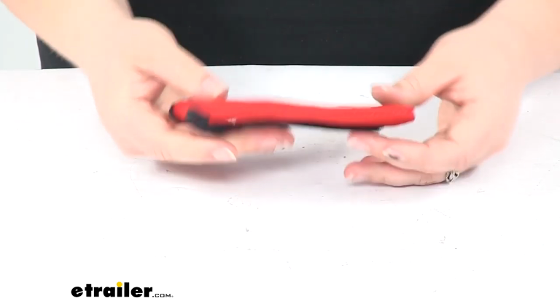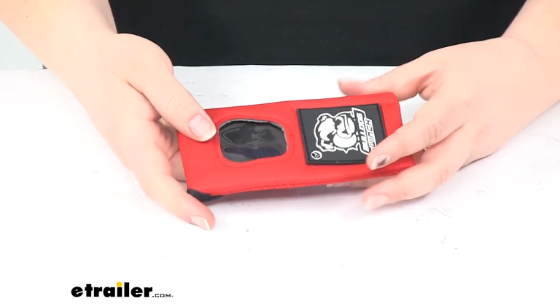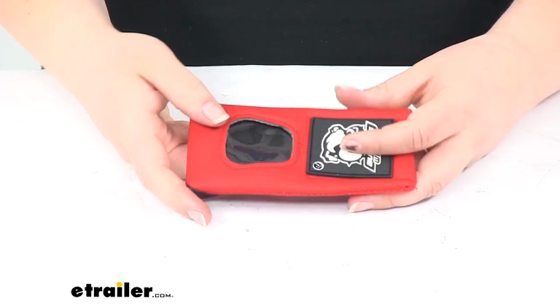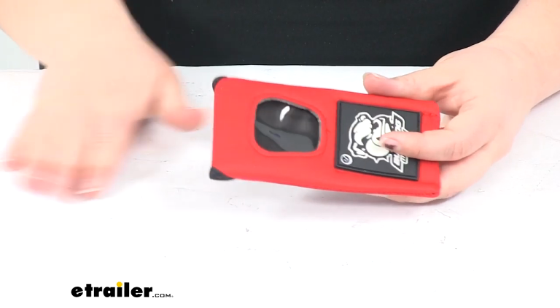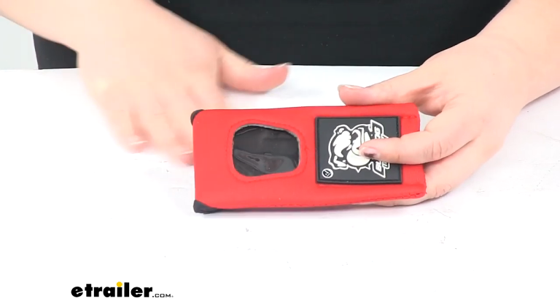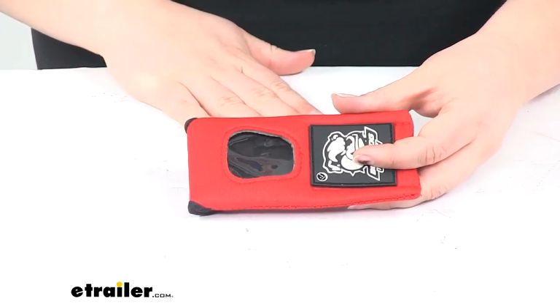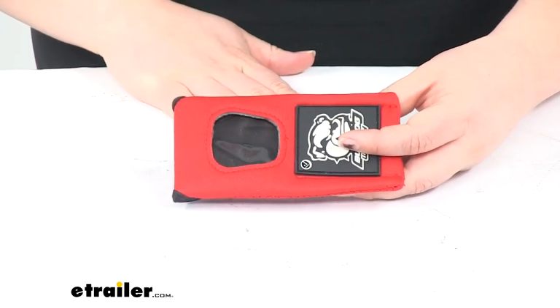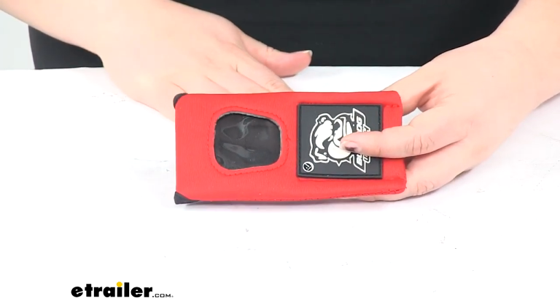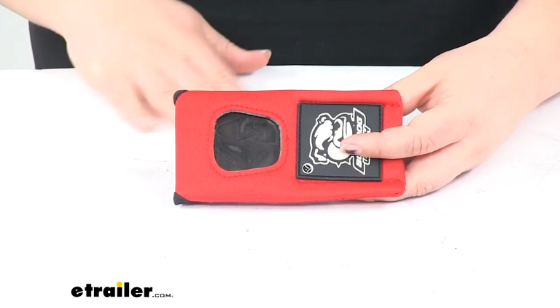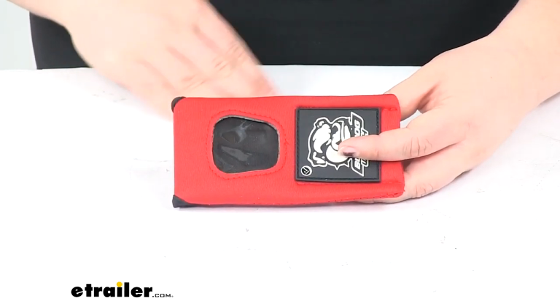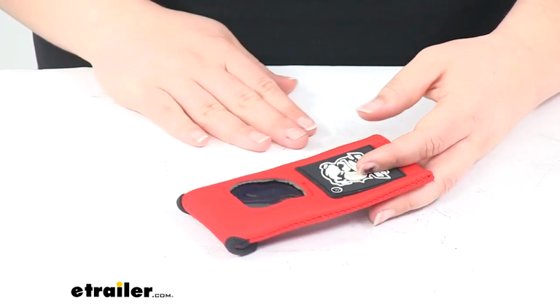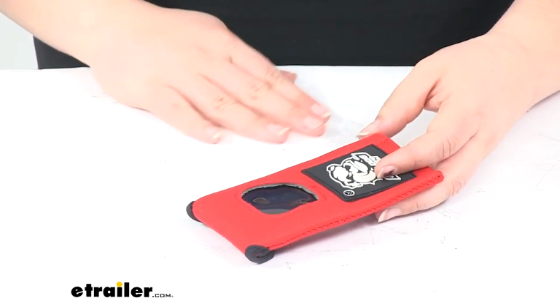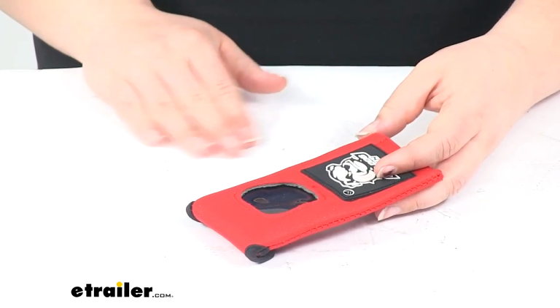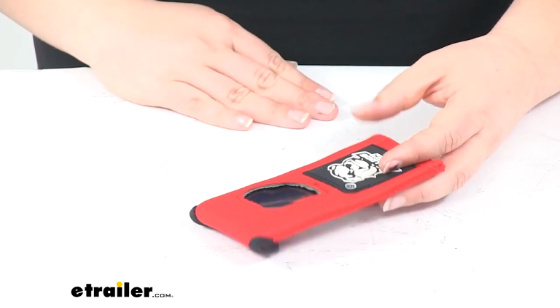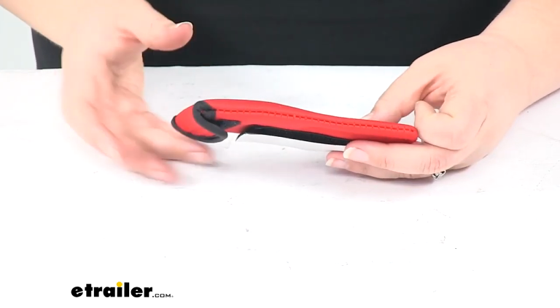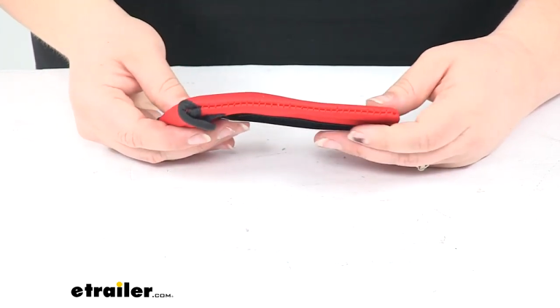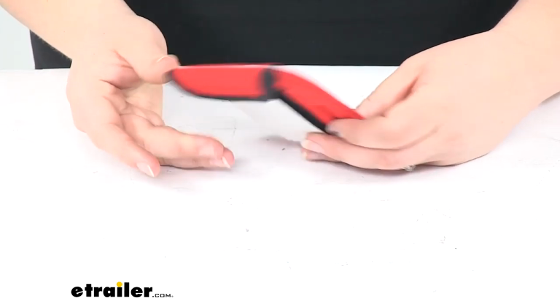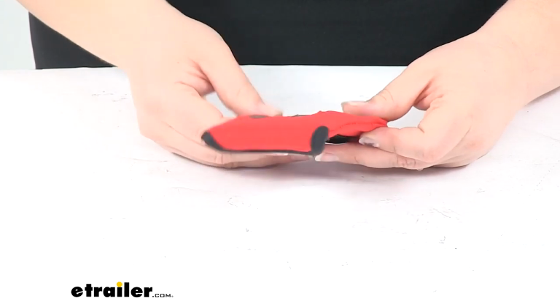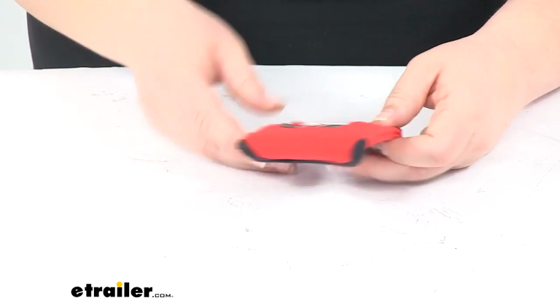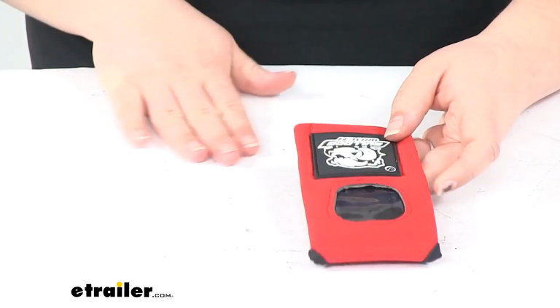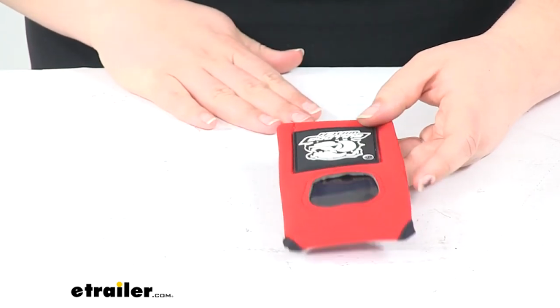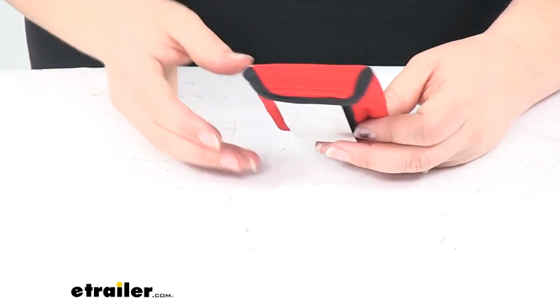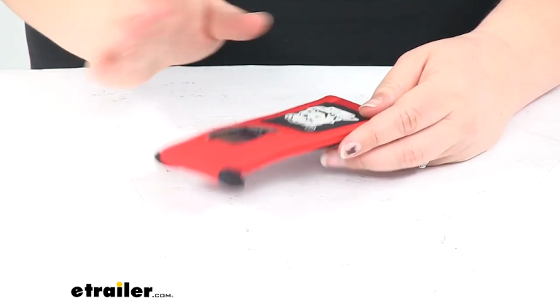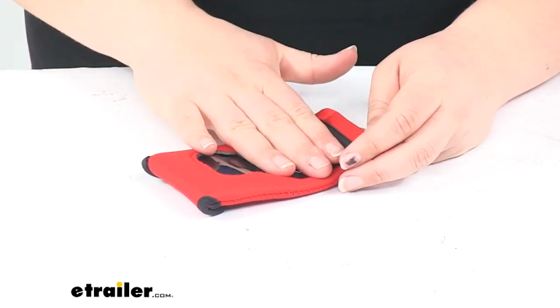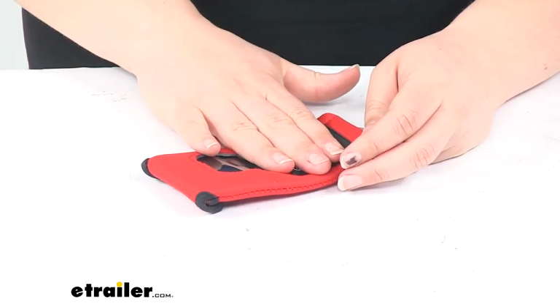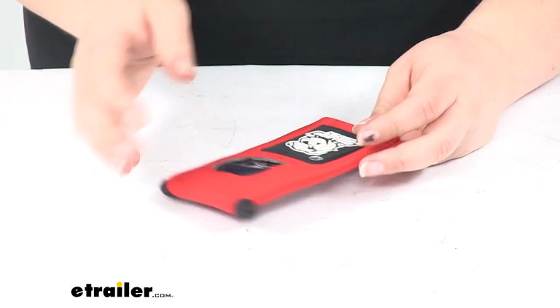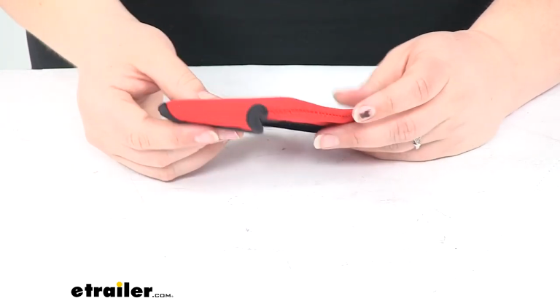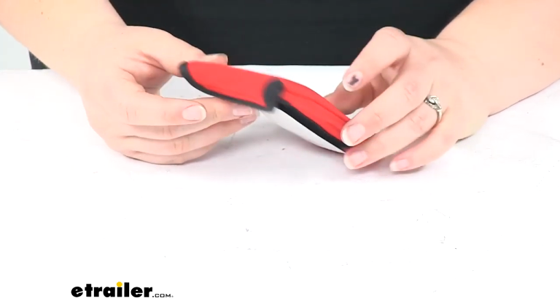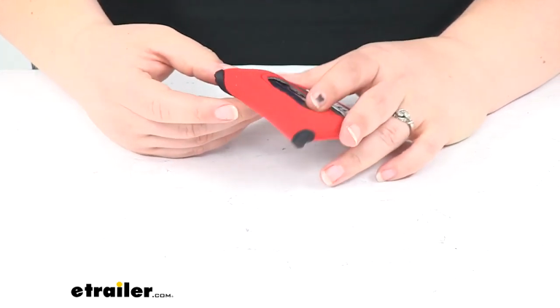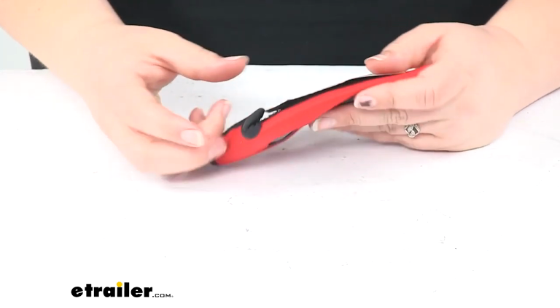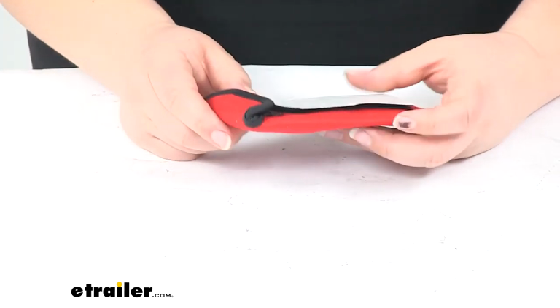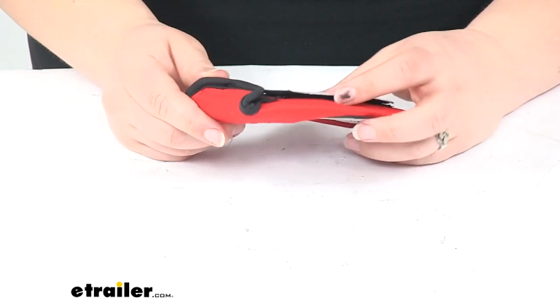Whenever you do that, you just want to make sure that you clean off the area really well — maybe use a little rubbing alcohol or any other kind of cleaner. Hold it in place and make sure it gets a good firm grip.